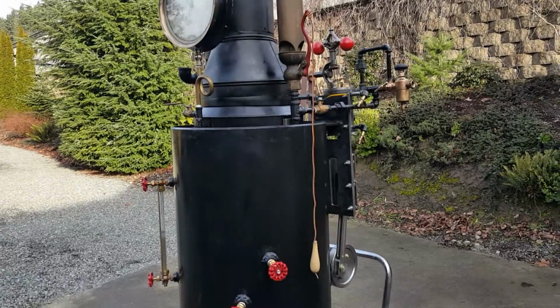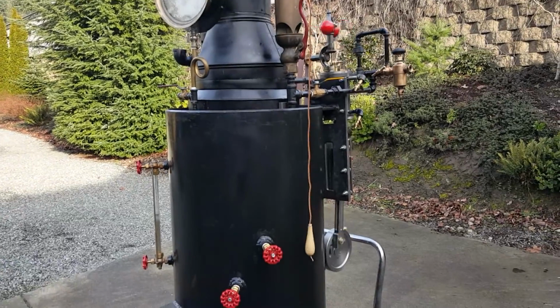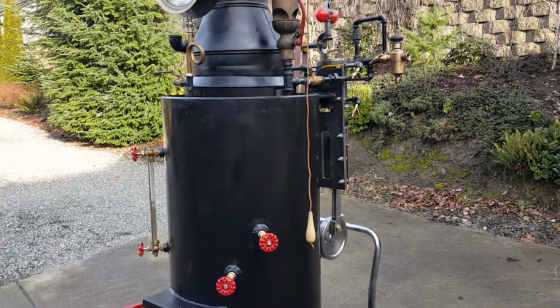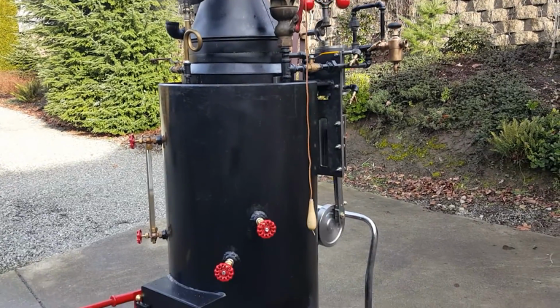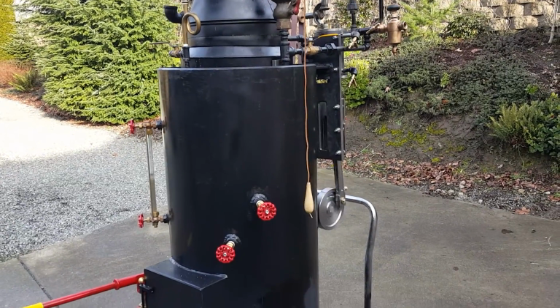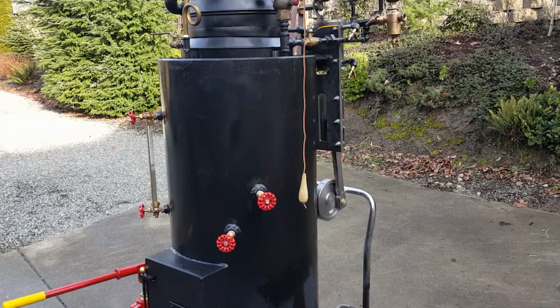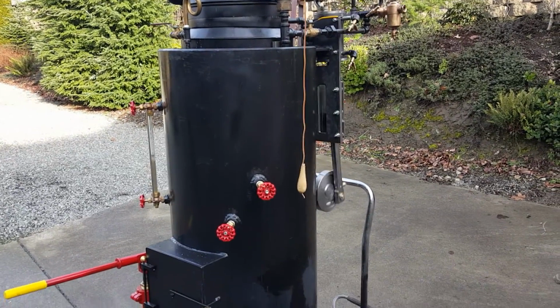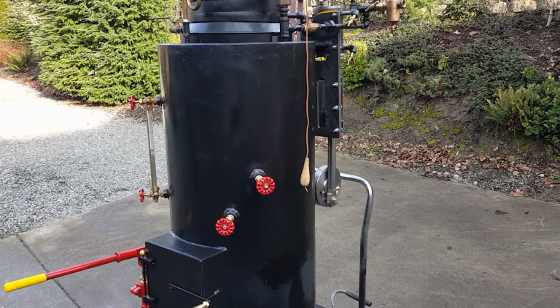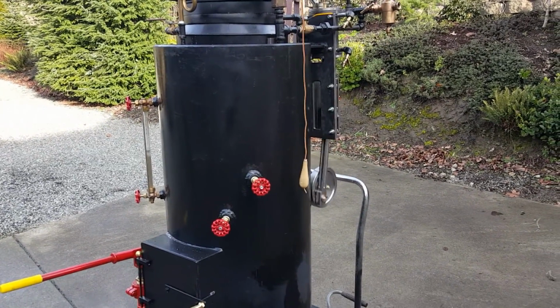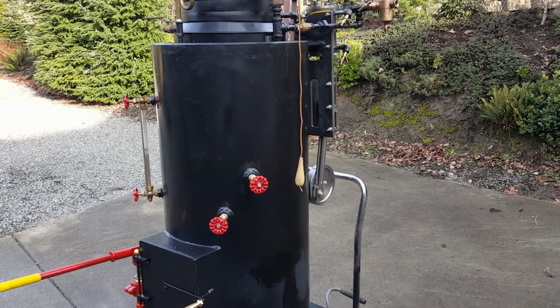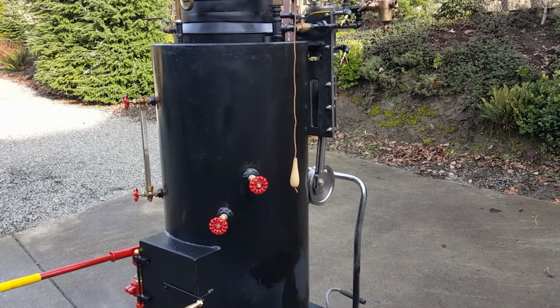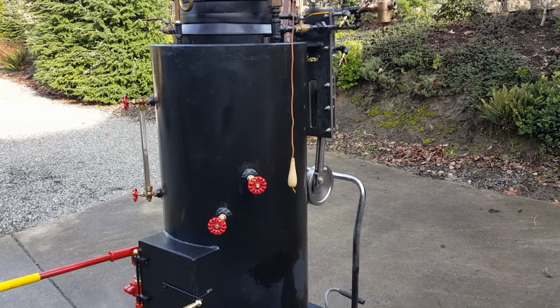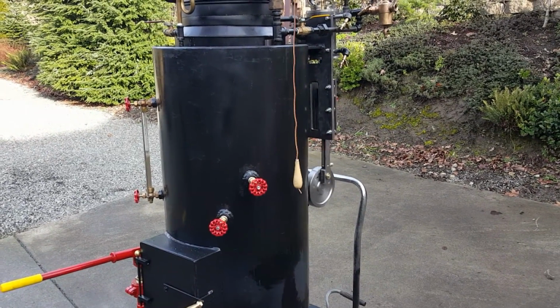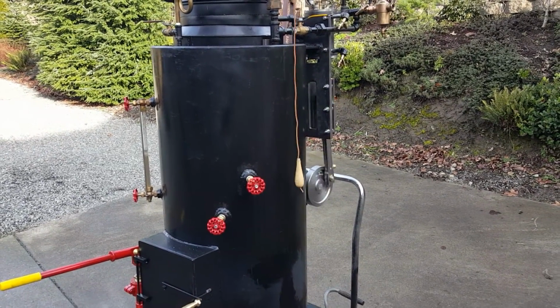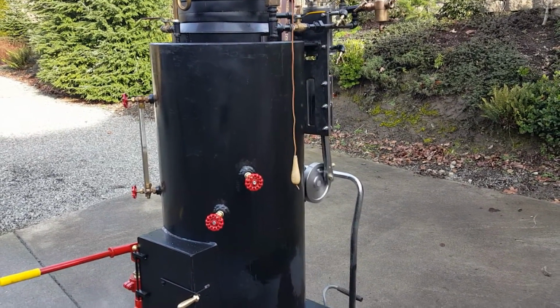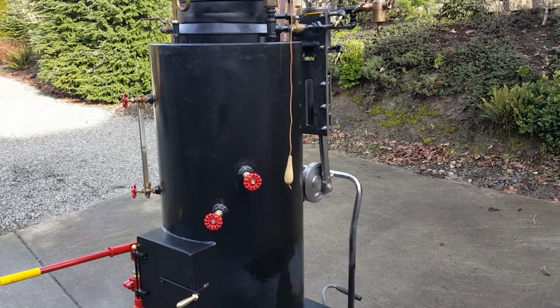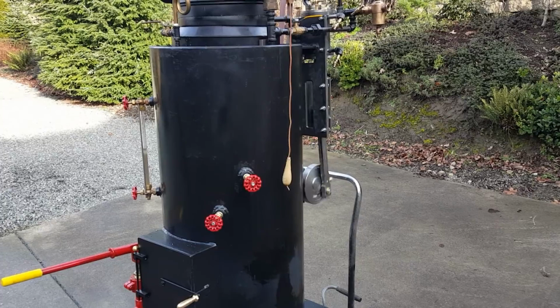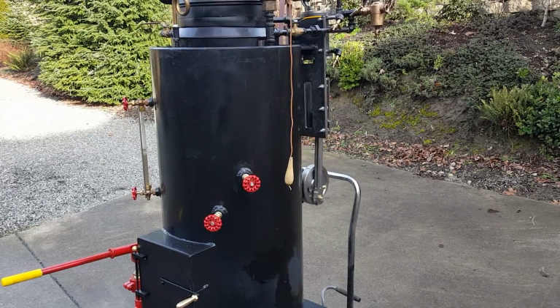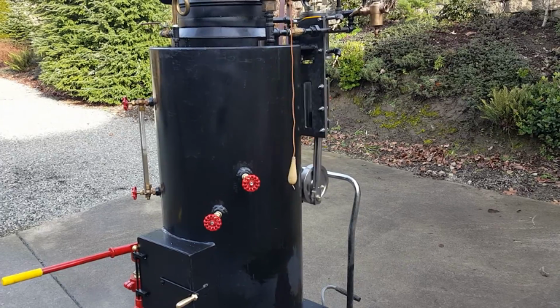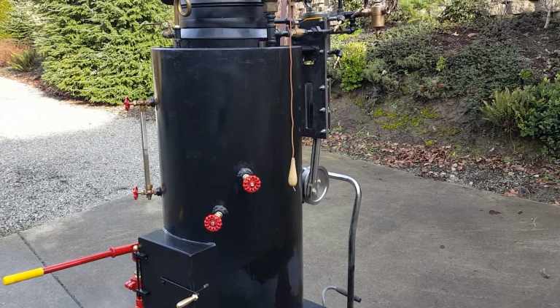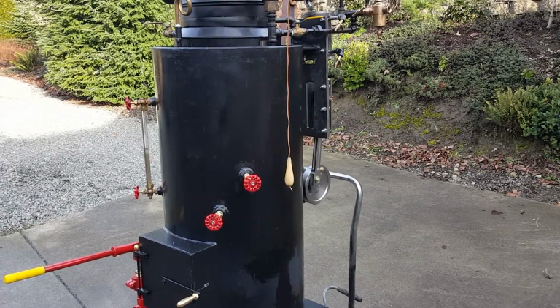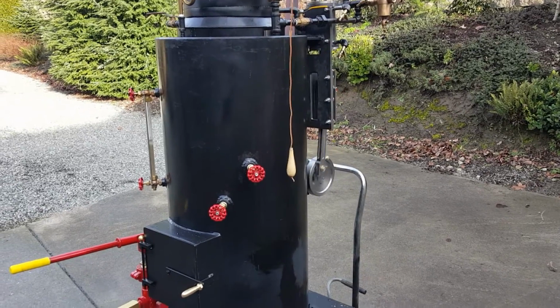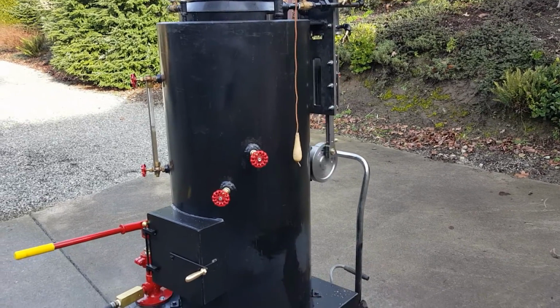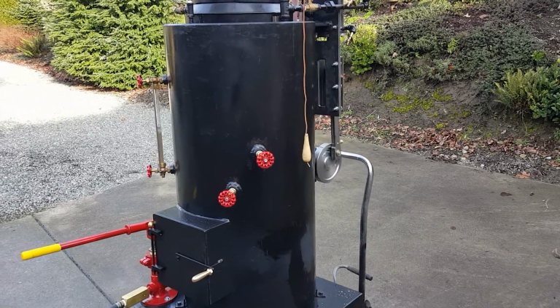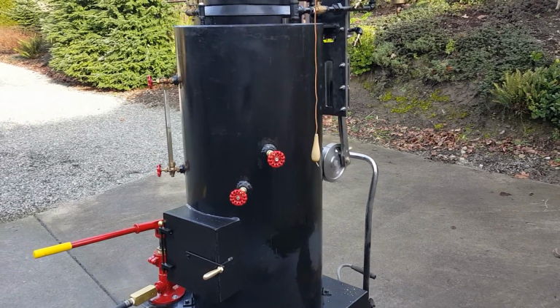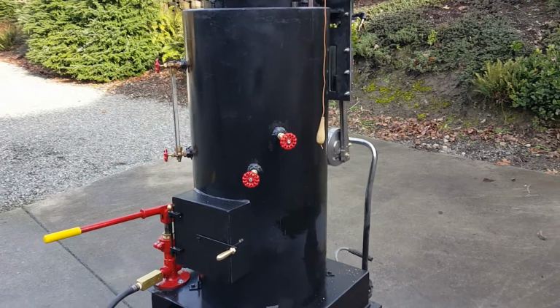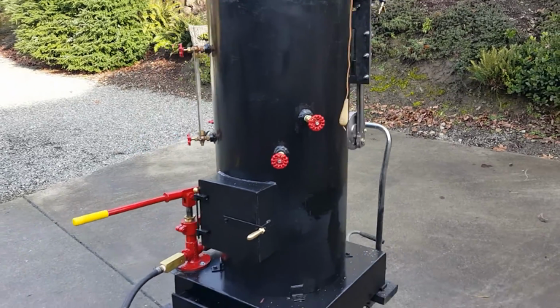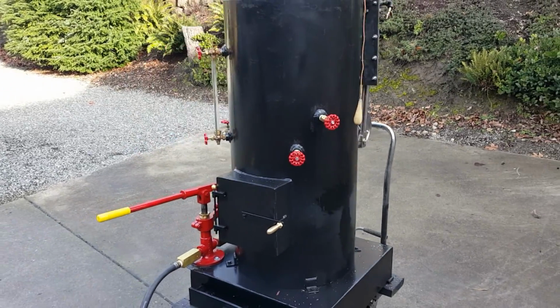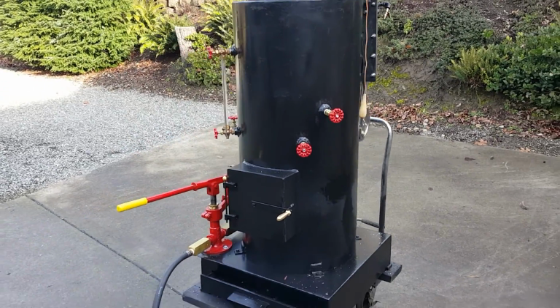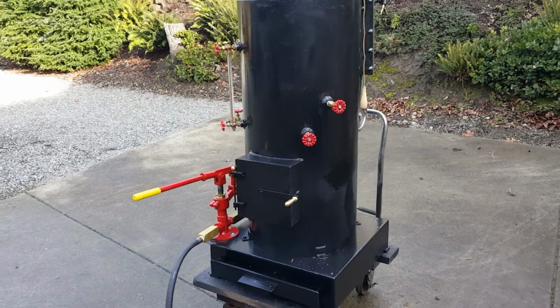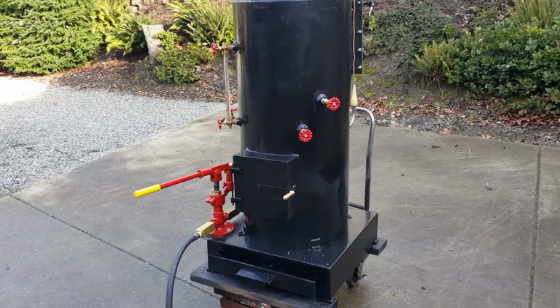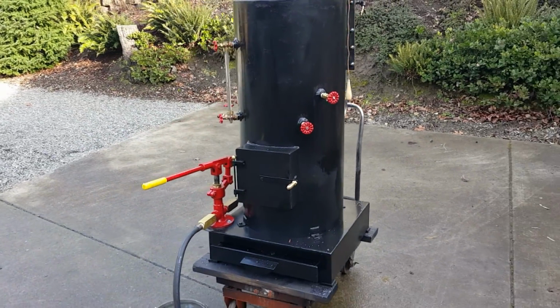There are 22 copper tubes rolled in — they're inch and a half. This is my 47th boiler.